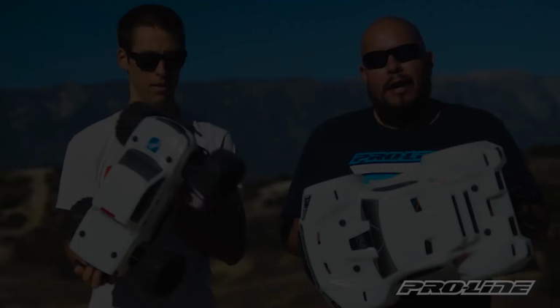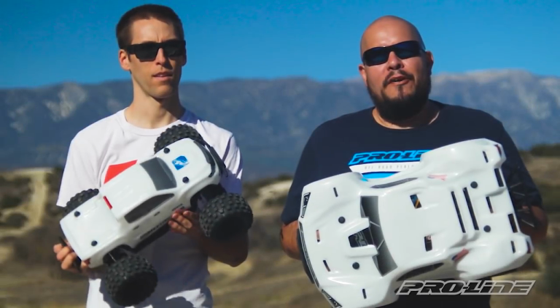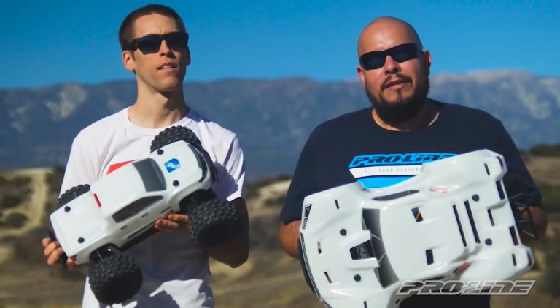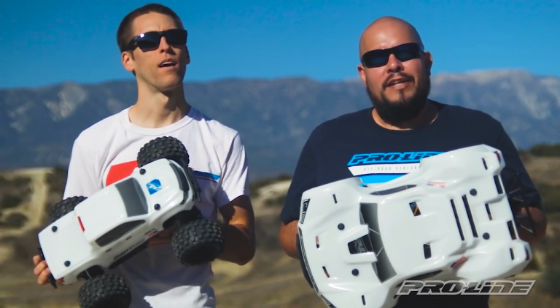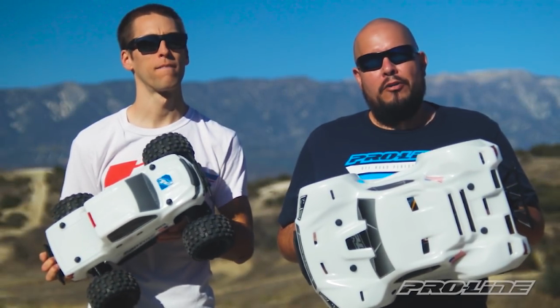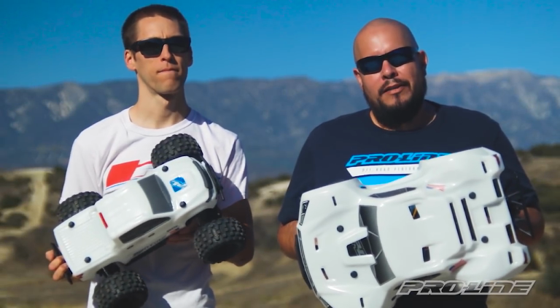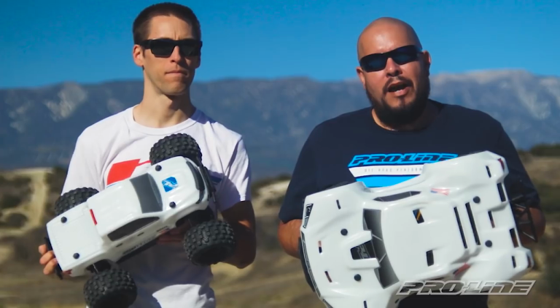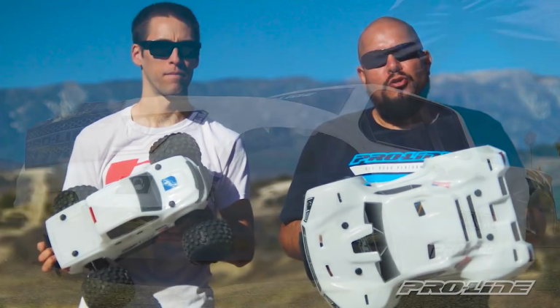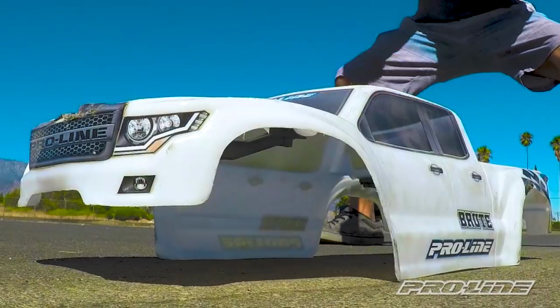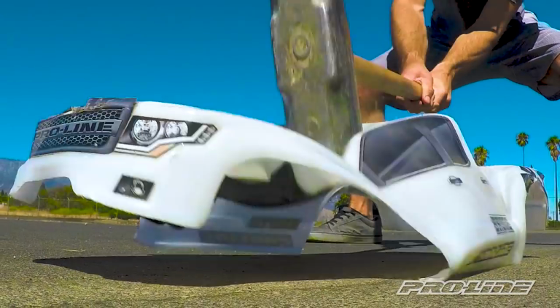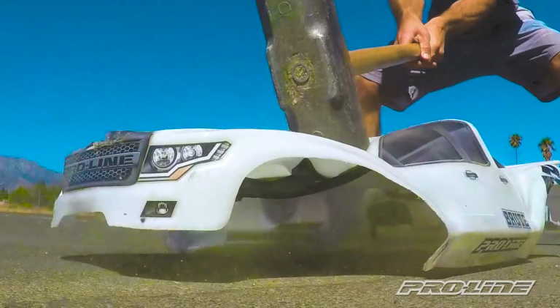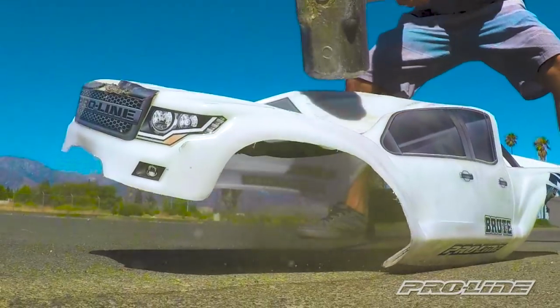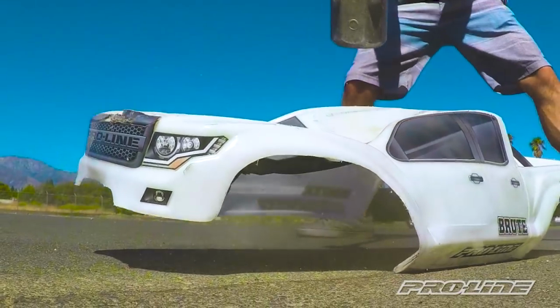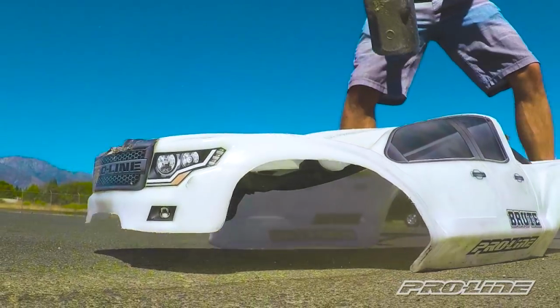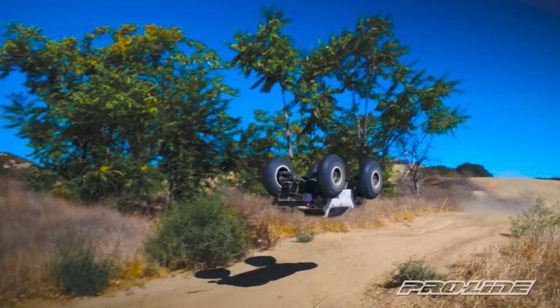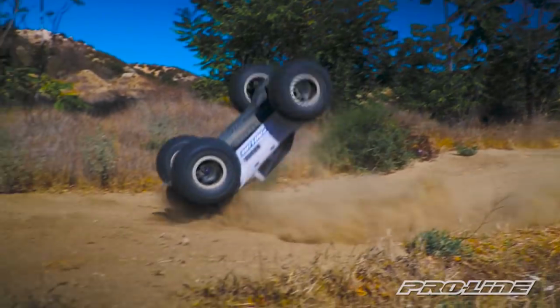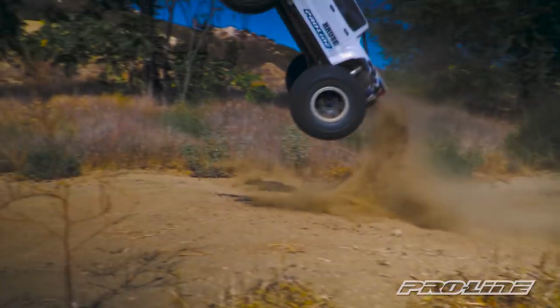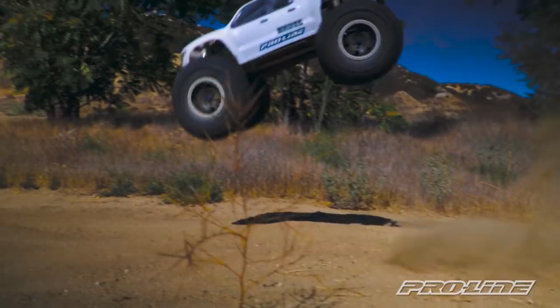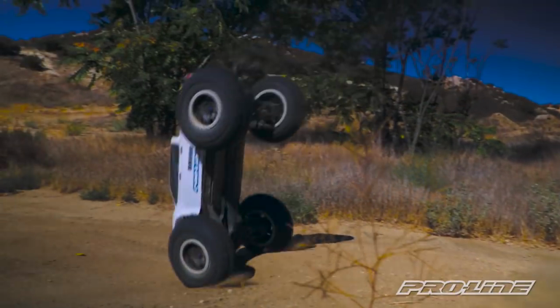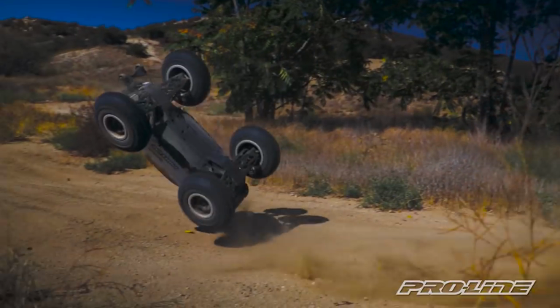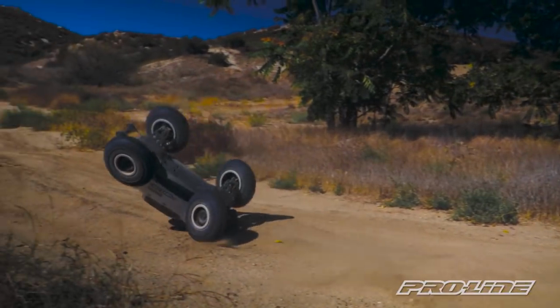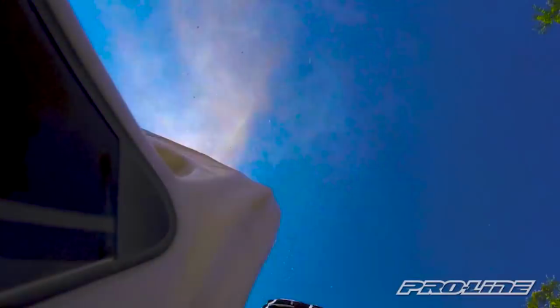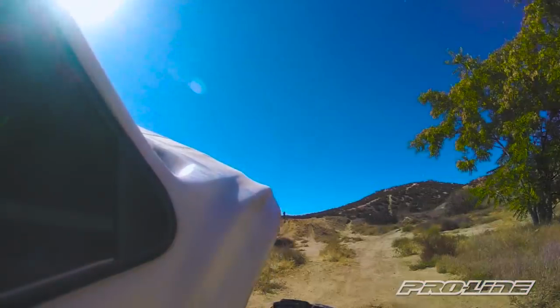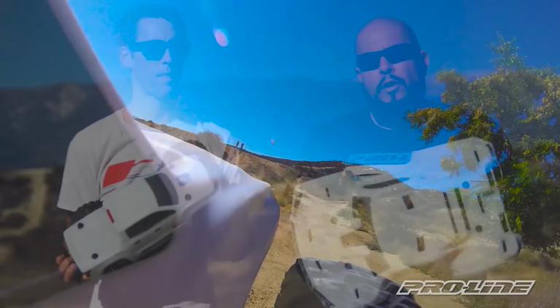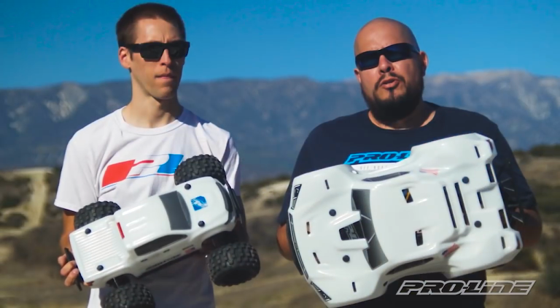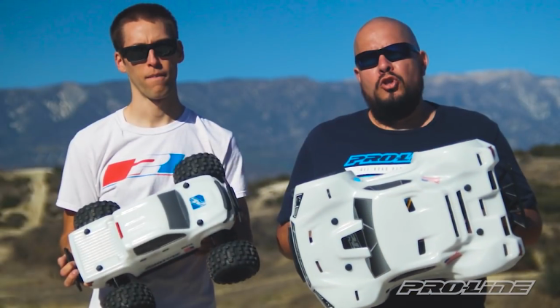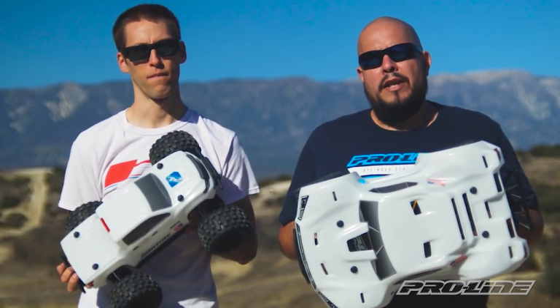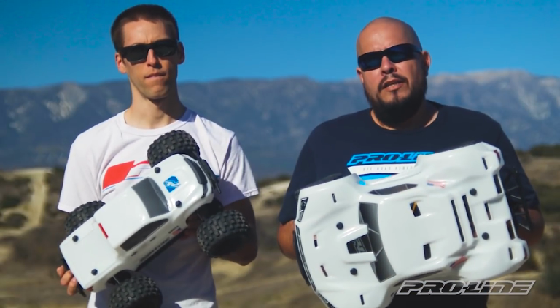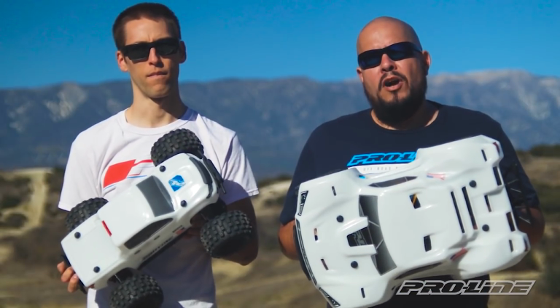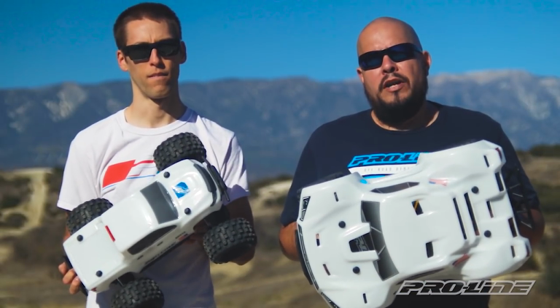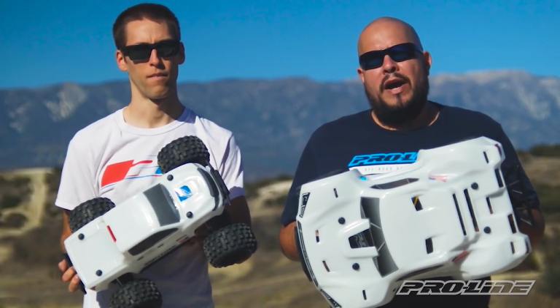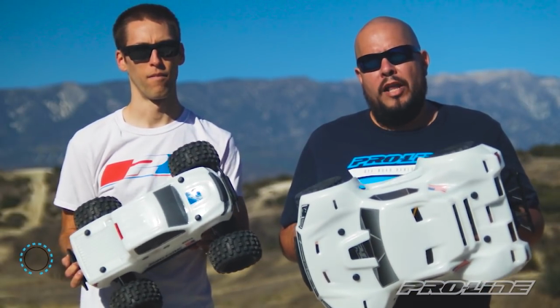Hey what's up everybody, Vance and Gerardo here. After the introduction of a Brute Bash Armor body, we asked you guys to tell us what other bodies you'd like to see in our Bash Armor material. We're here to introduce two new bodies that we'll be offering in our Bash Armor line.